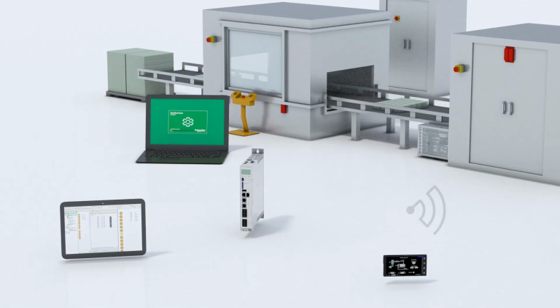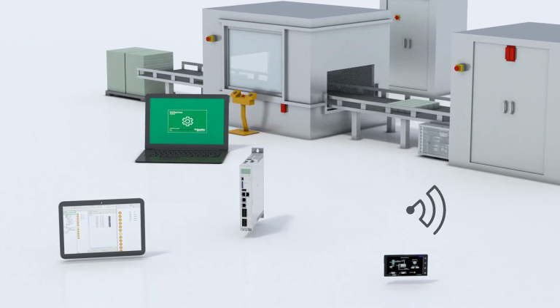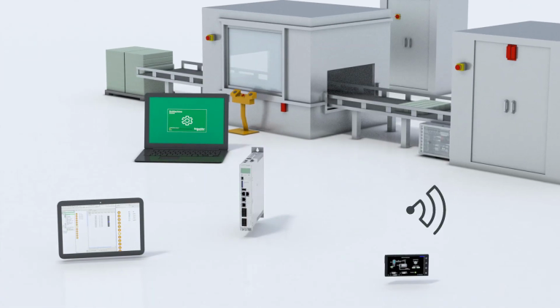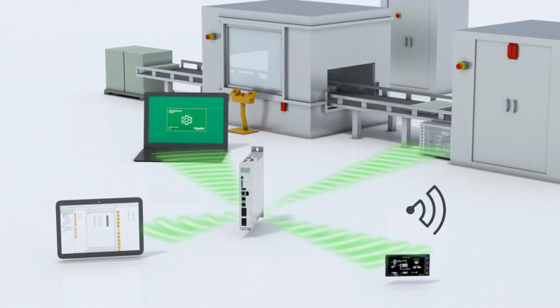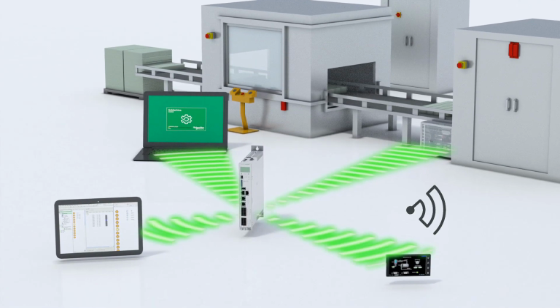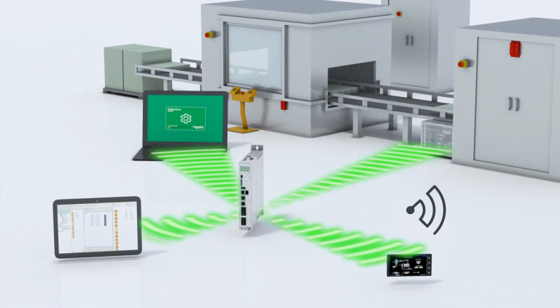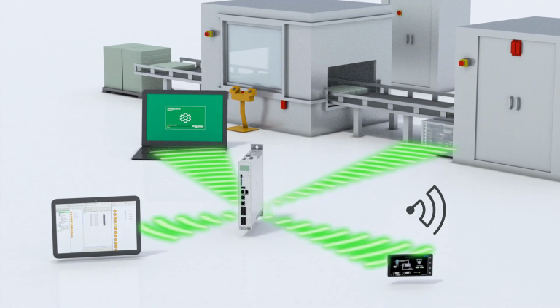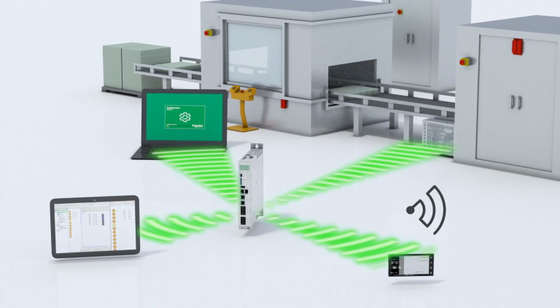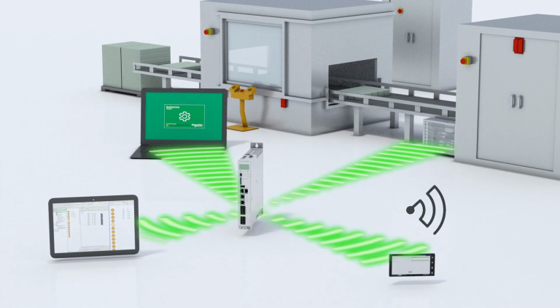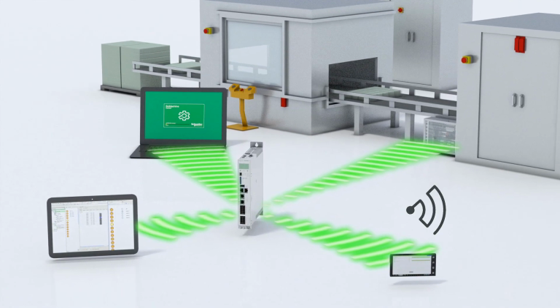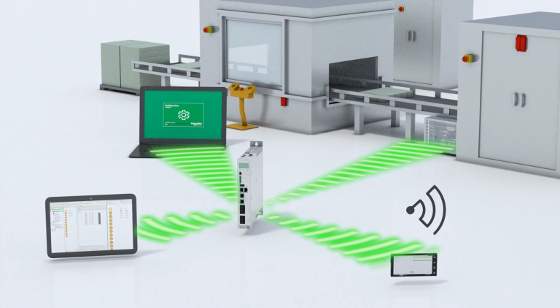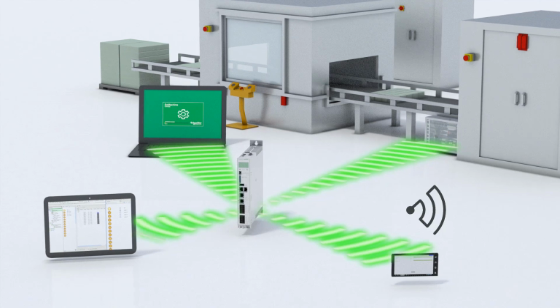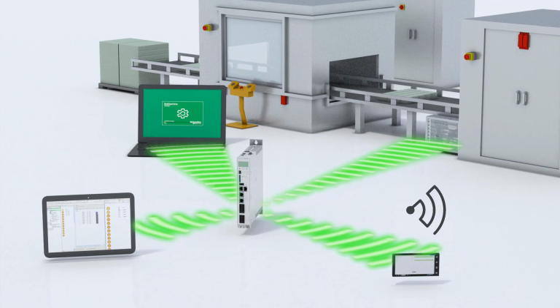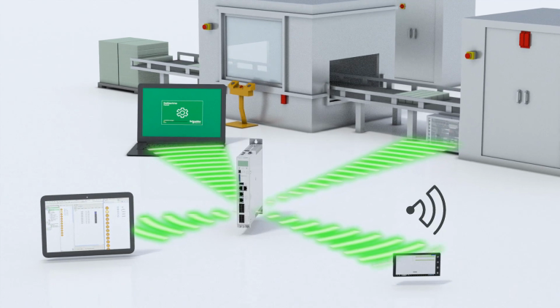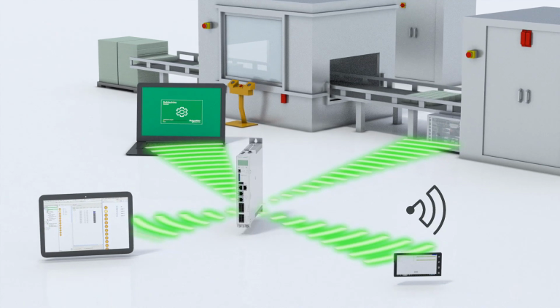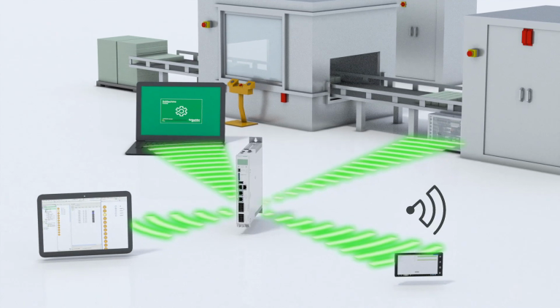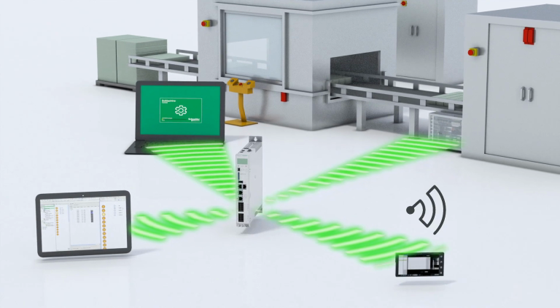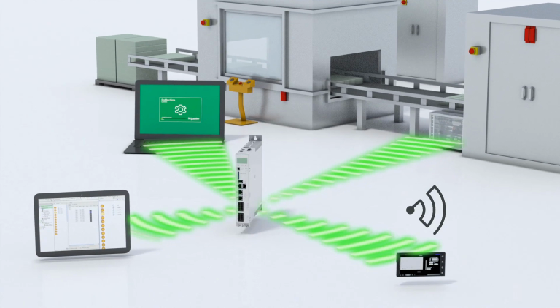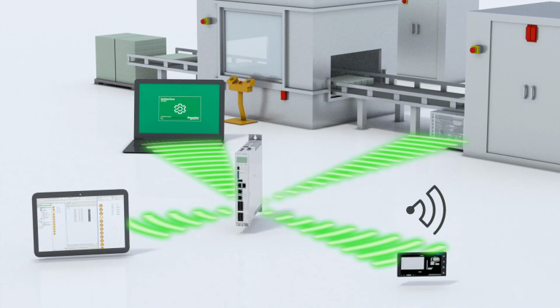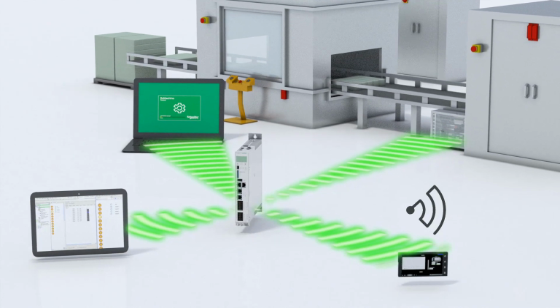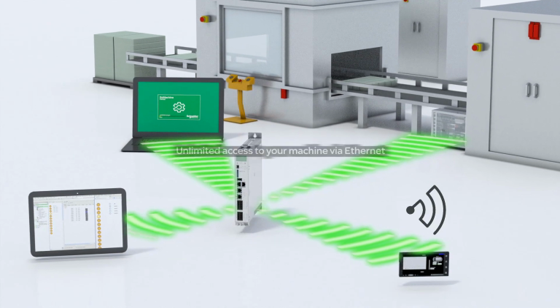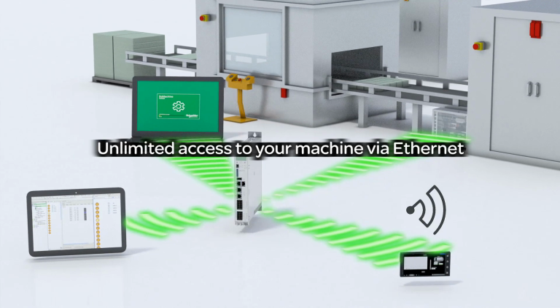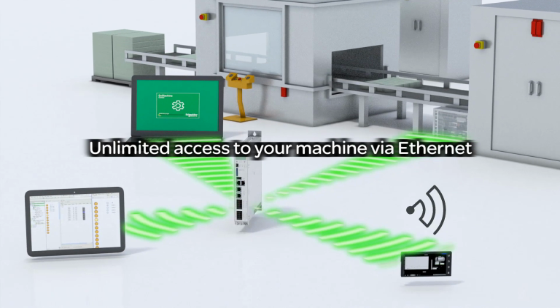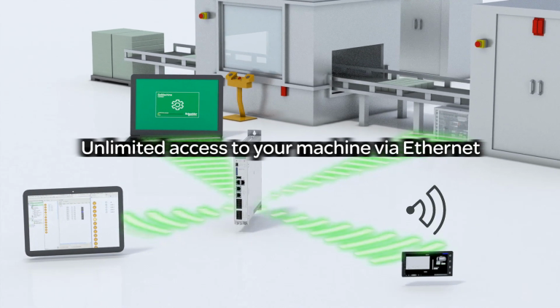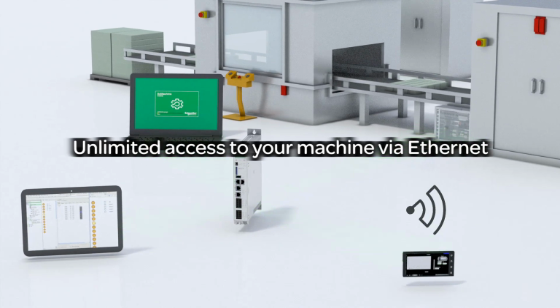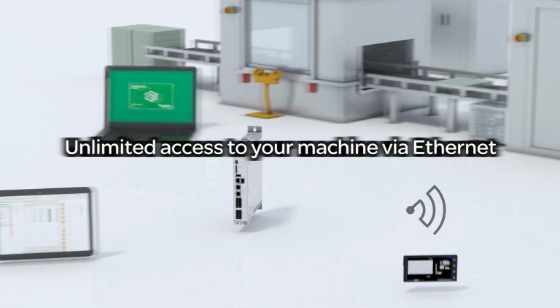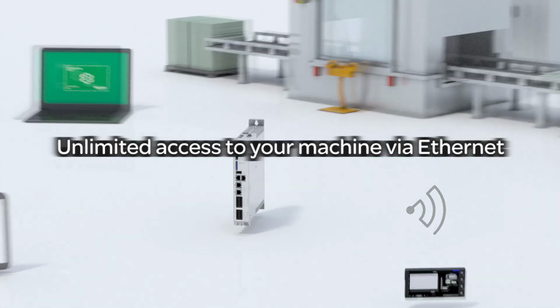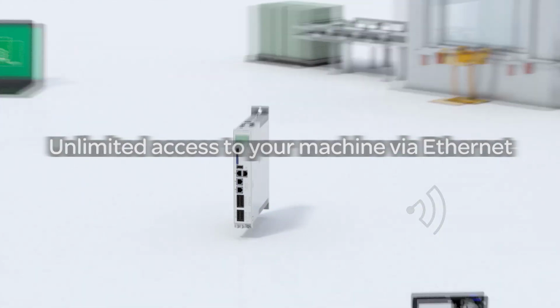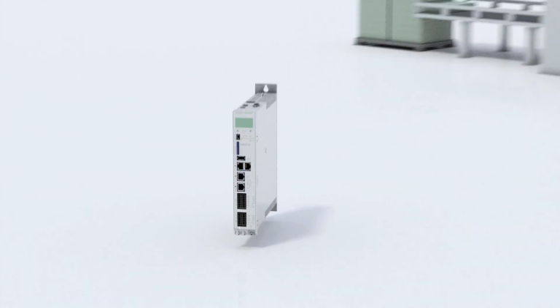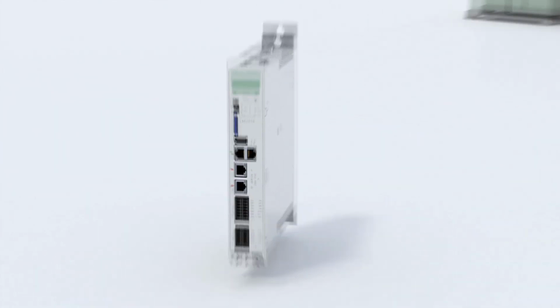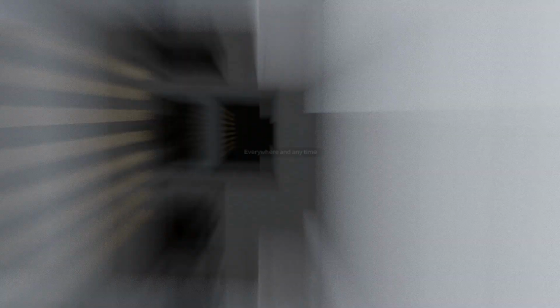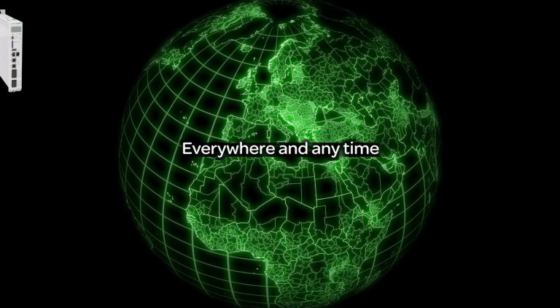Simplify maintenance with any mobile device through visualization pages, designed directly inside SoMachine and stored in the PLC's web server.